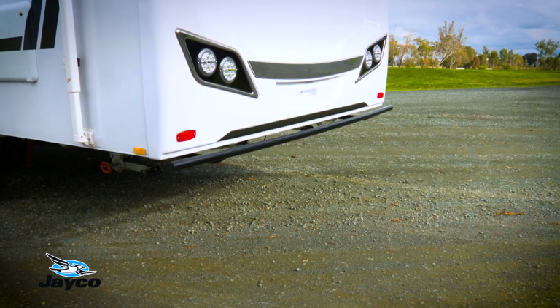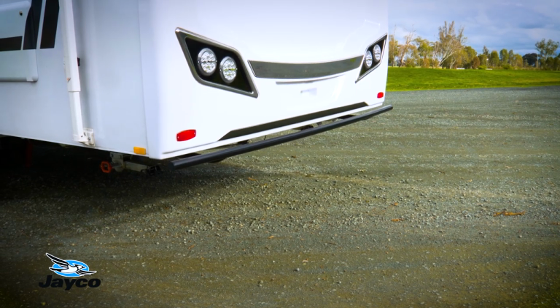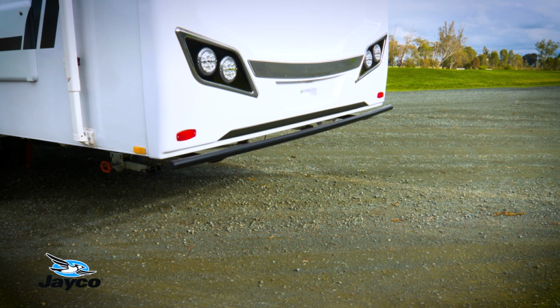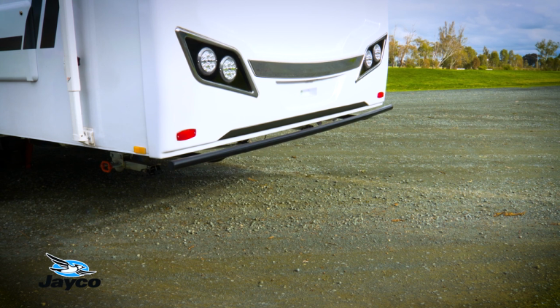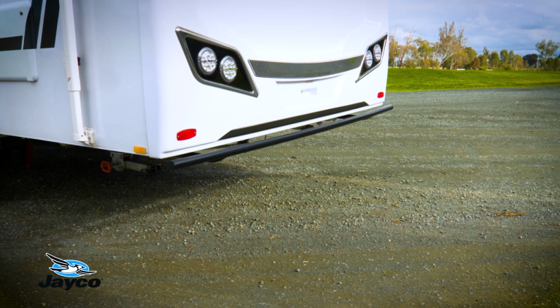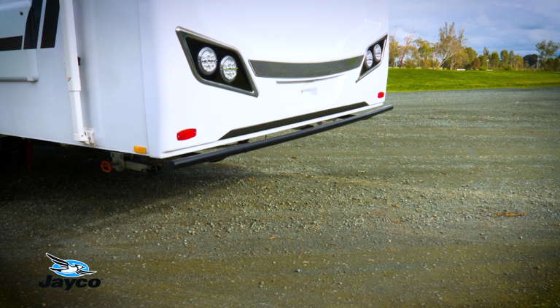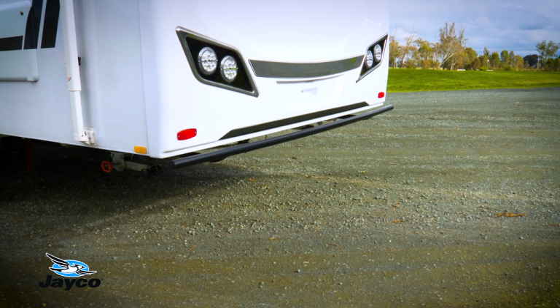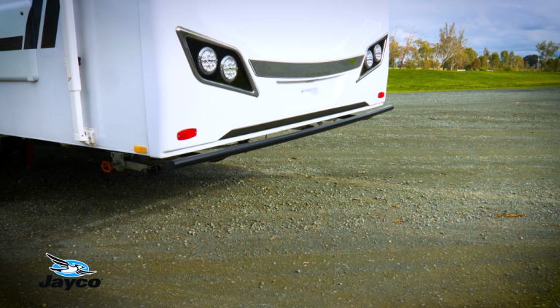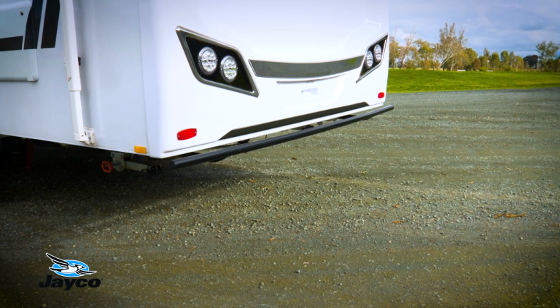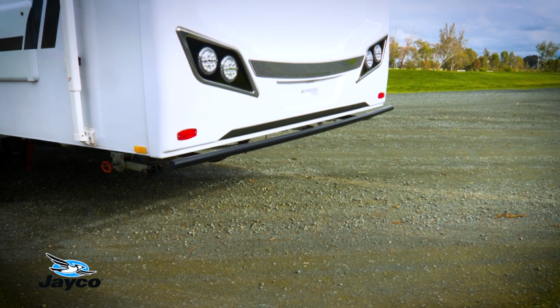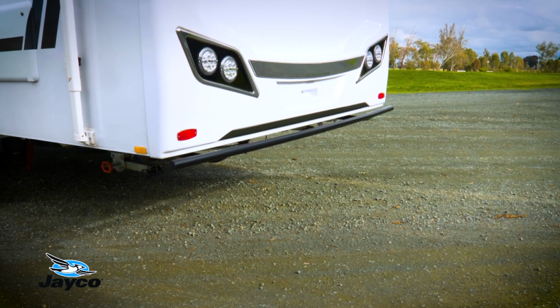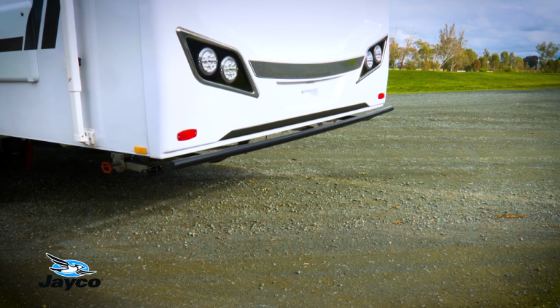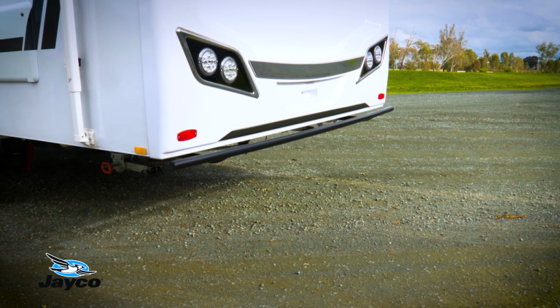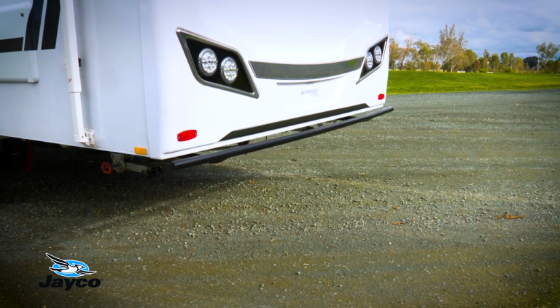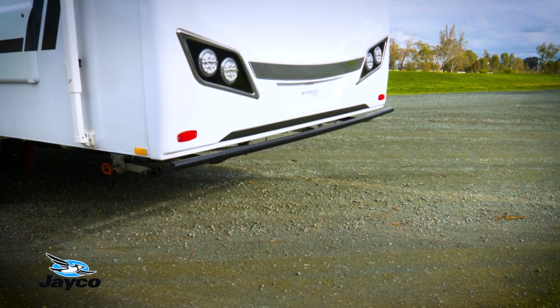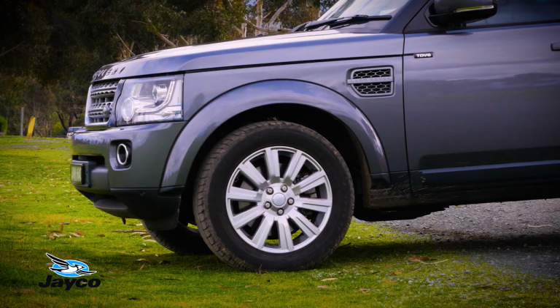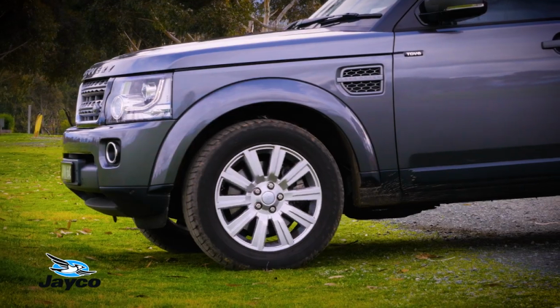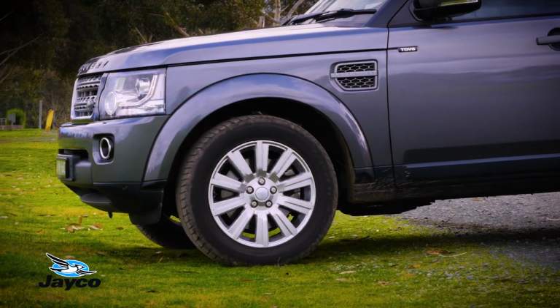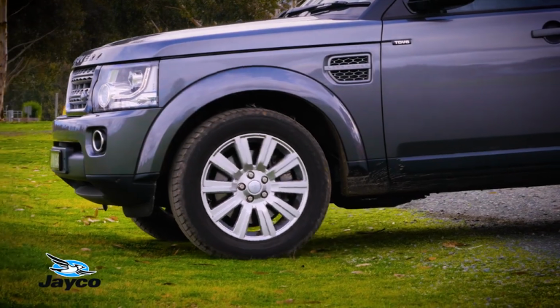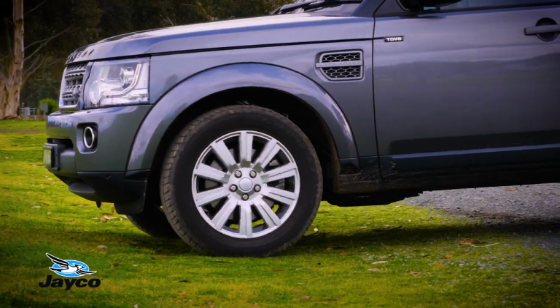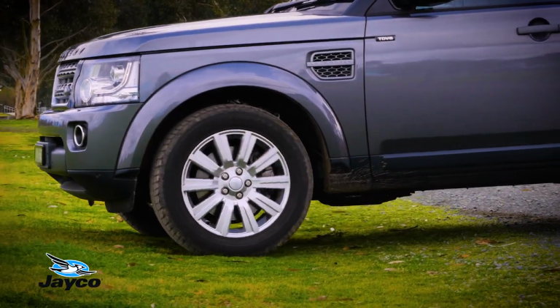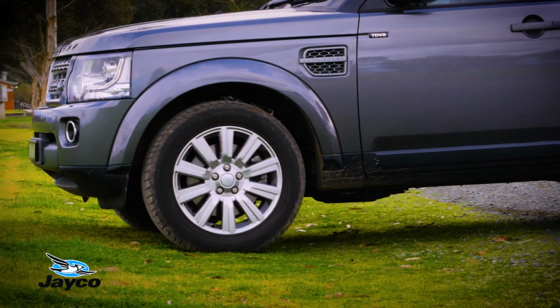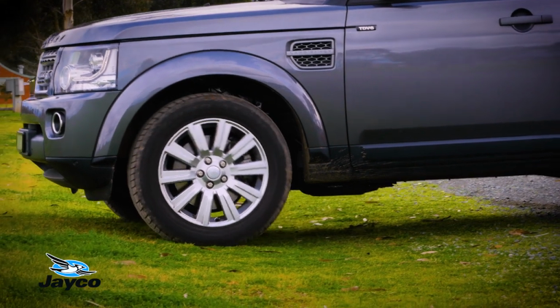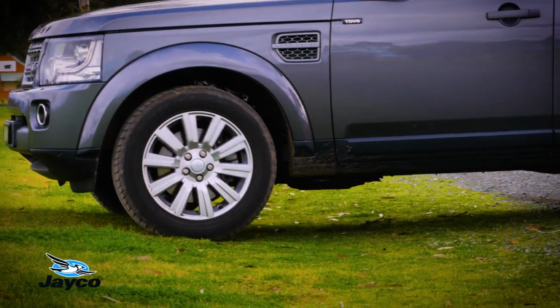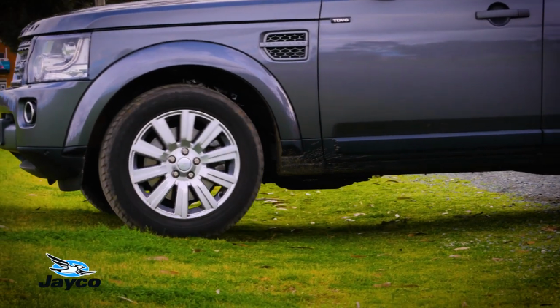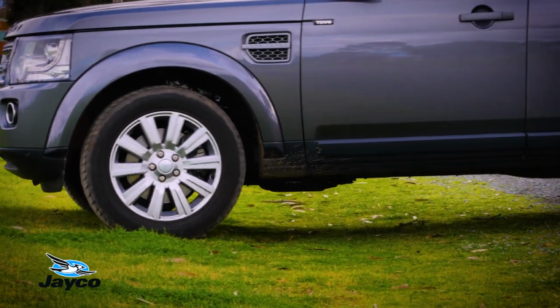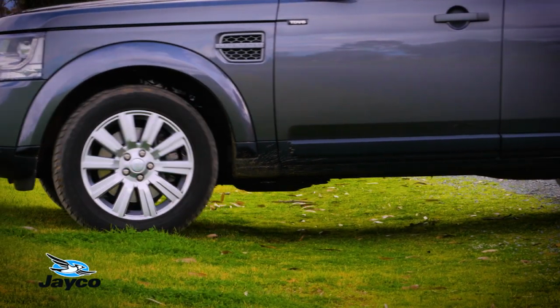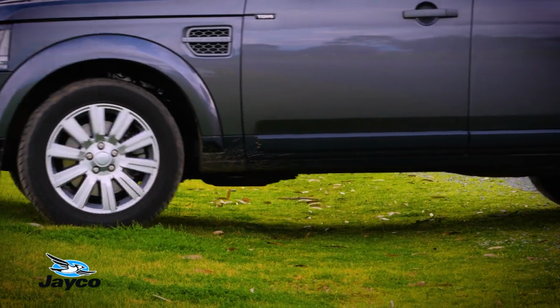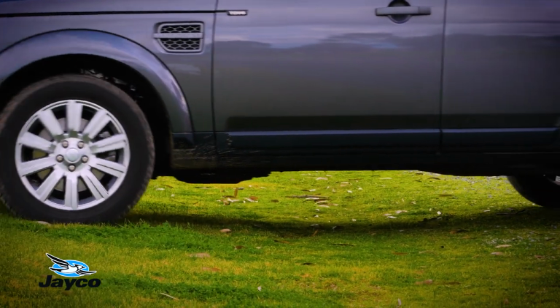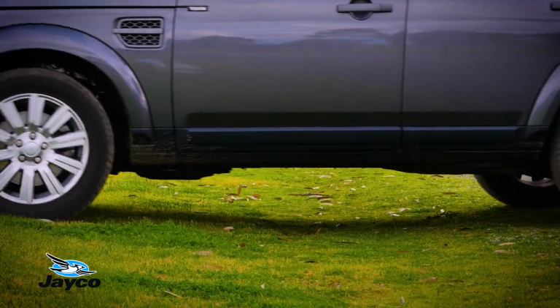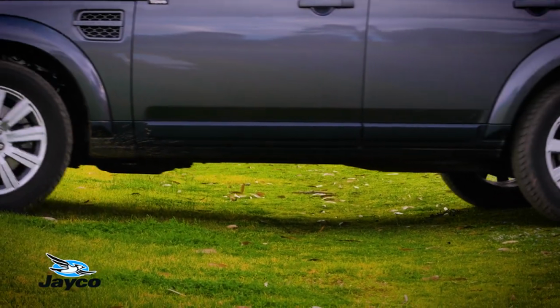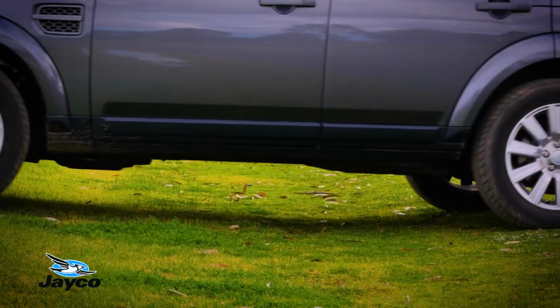With the easy-to-use handheld controller, you can raise the caravan's height to increase the departure angle and lower for easy and convenient storage.